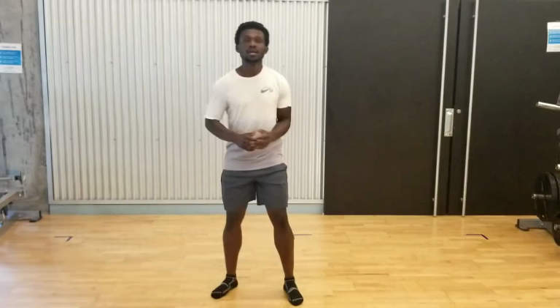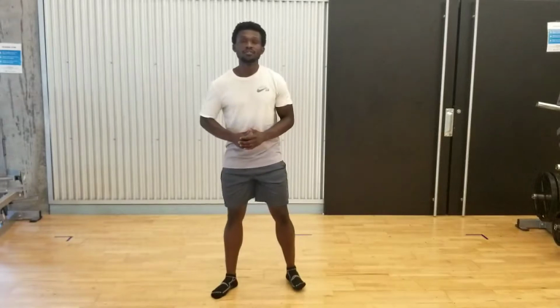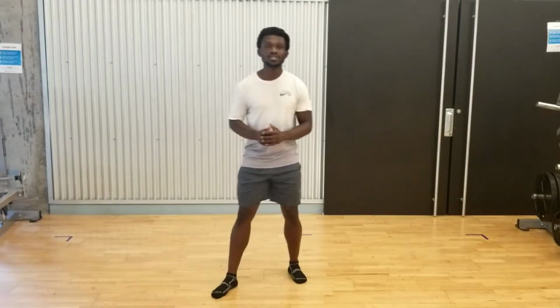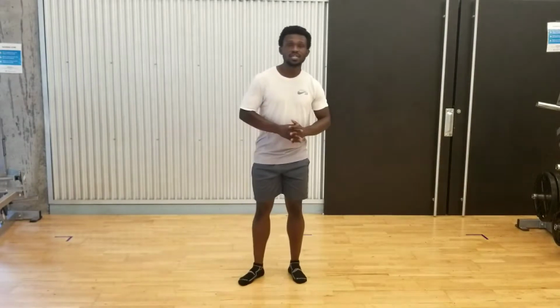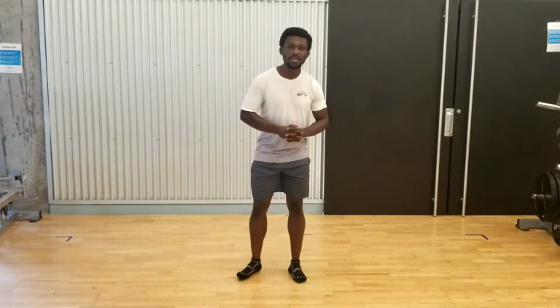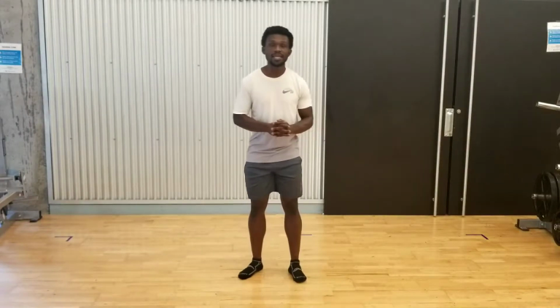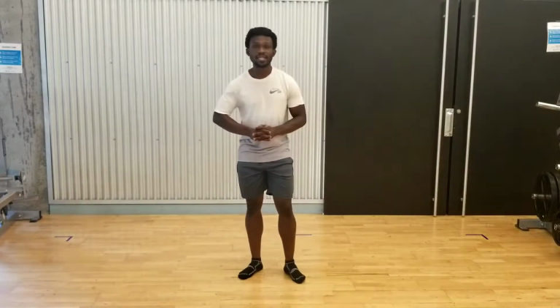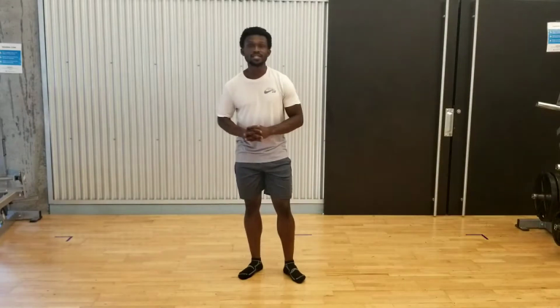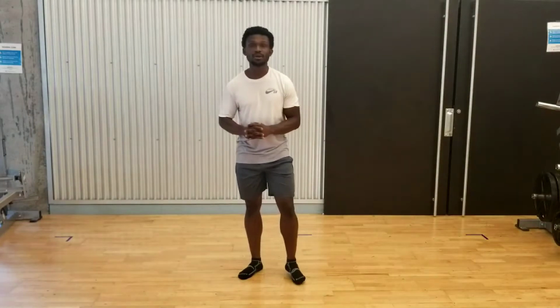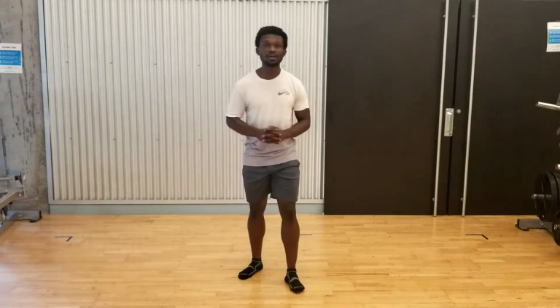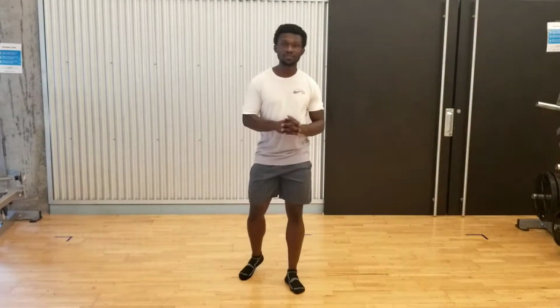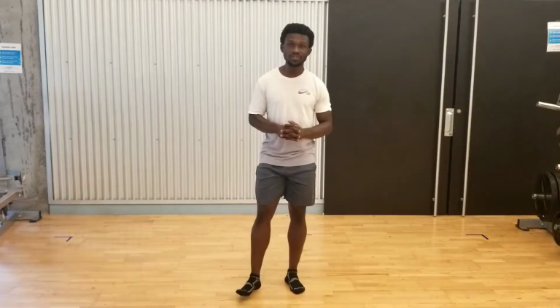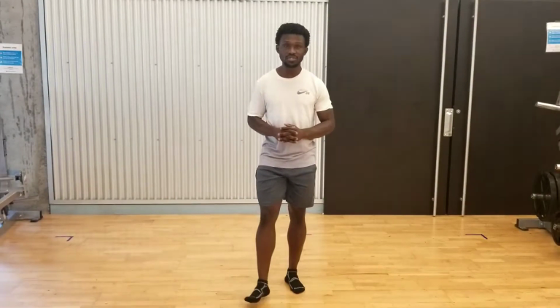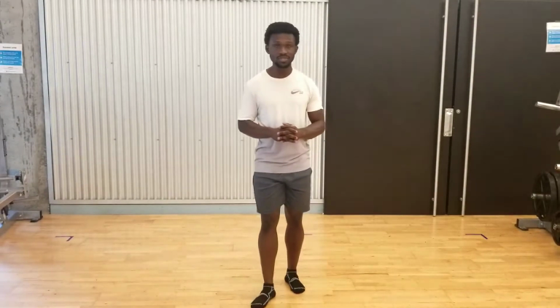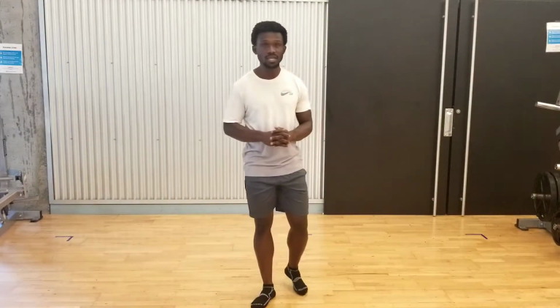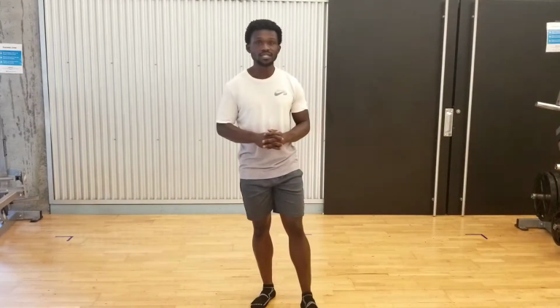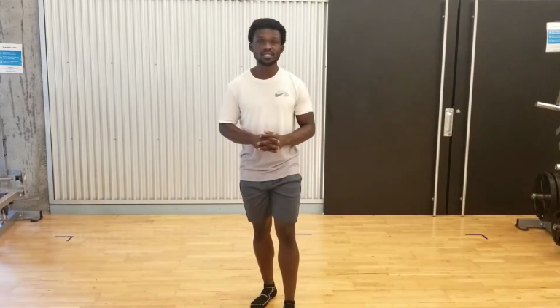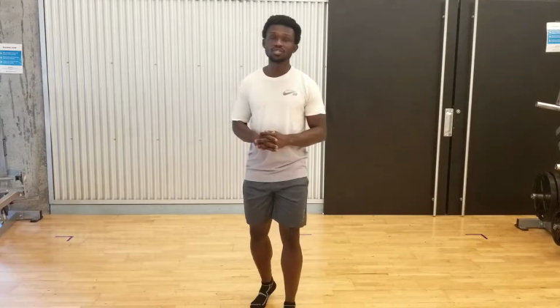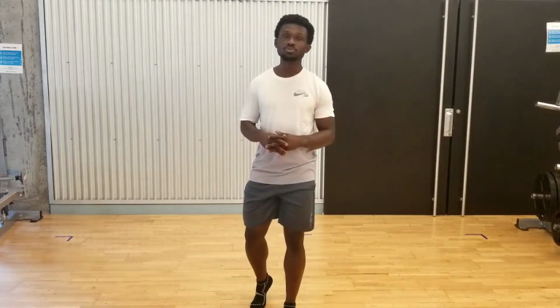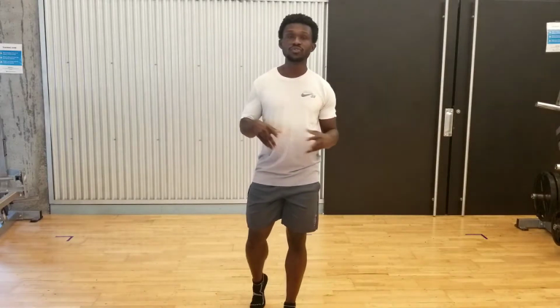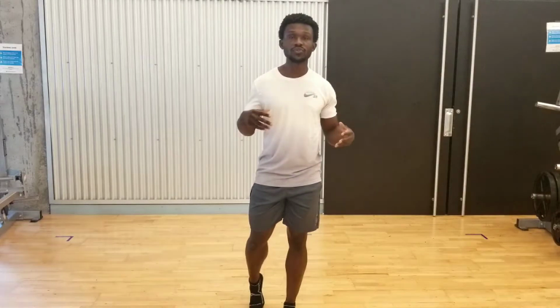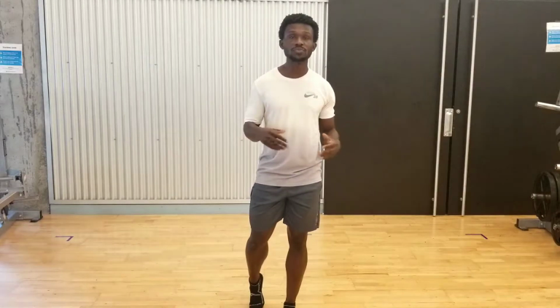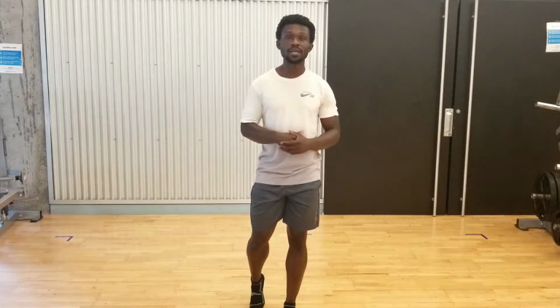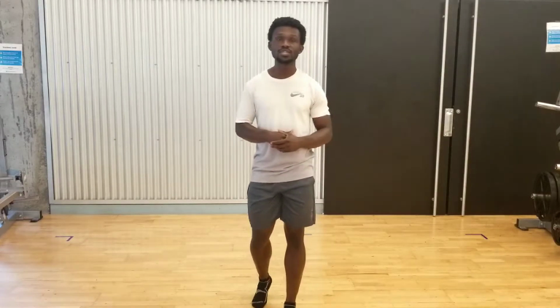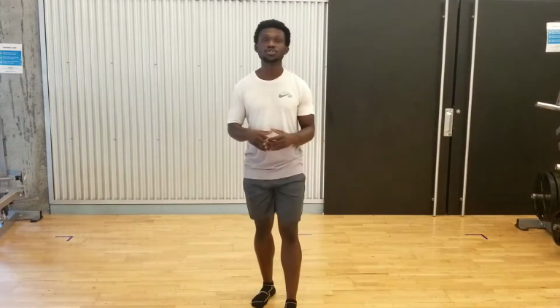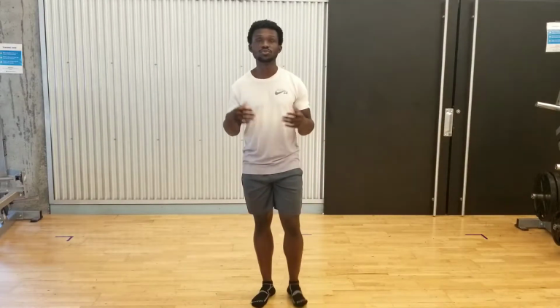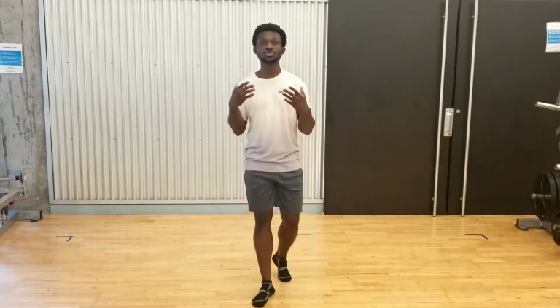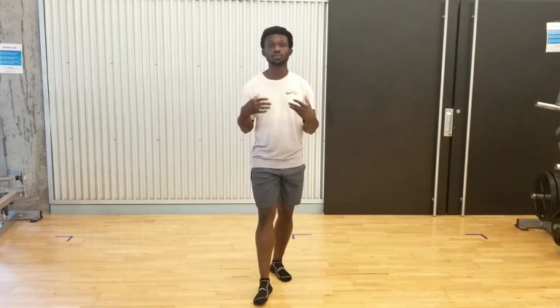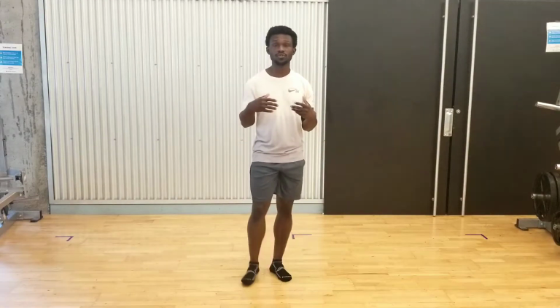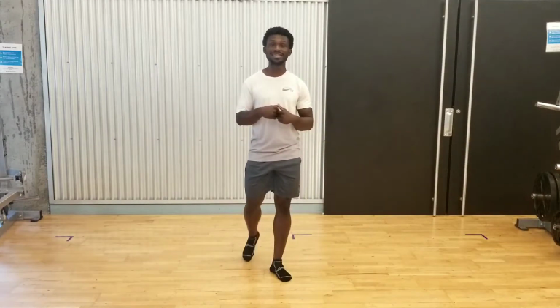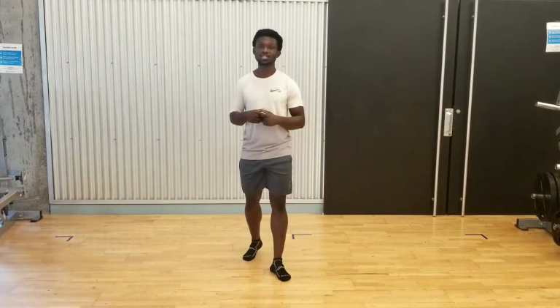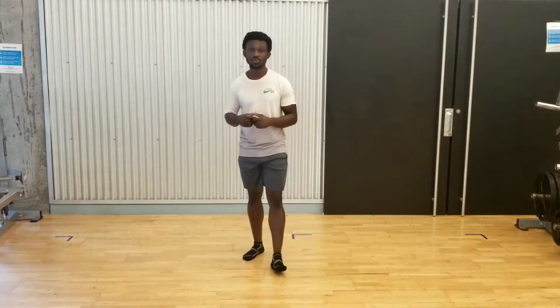Hi everyone, this is Dr. Manny and this is part five of our video series discussing how to improve your foot biomechanics in order to reduce your risk of ACL injury.